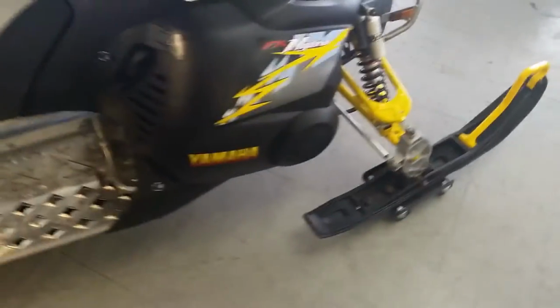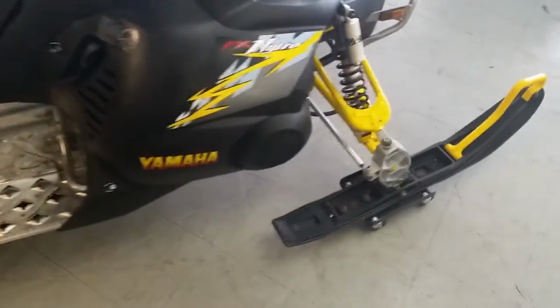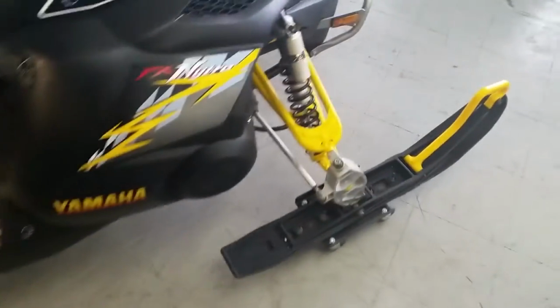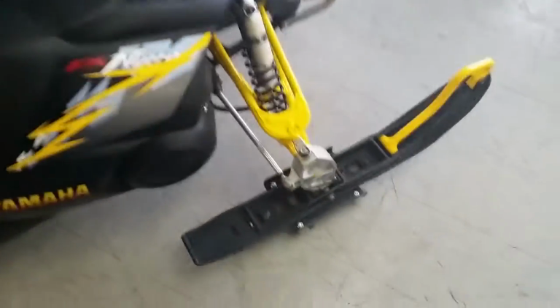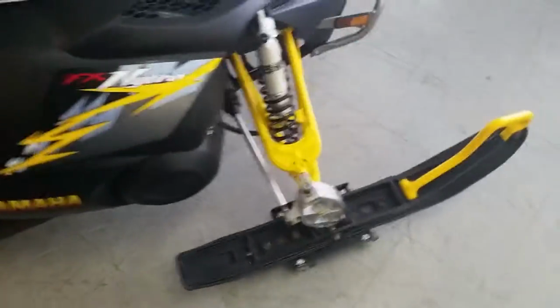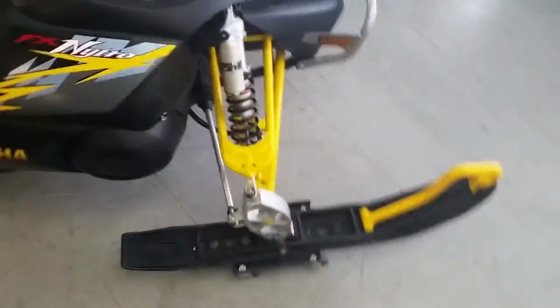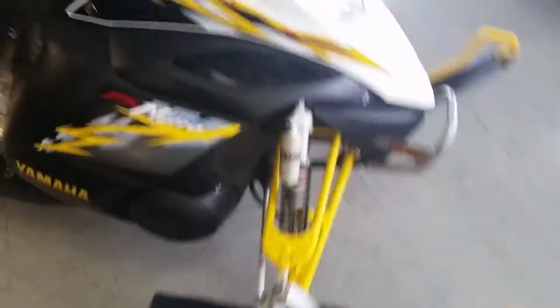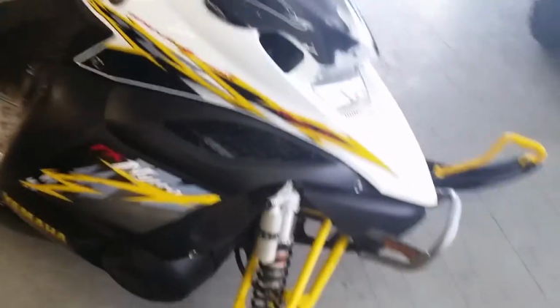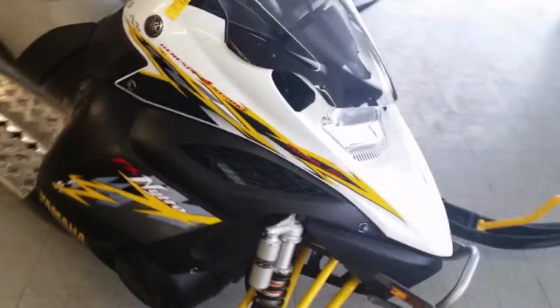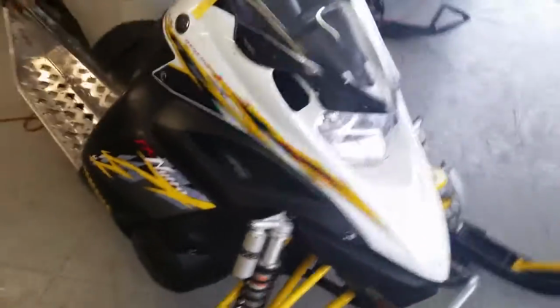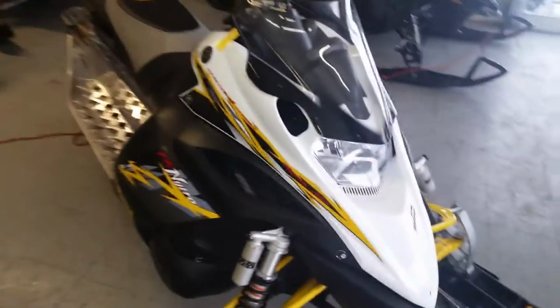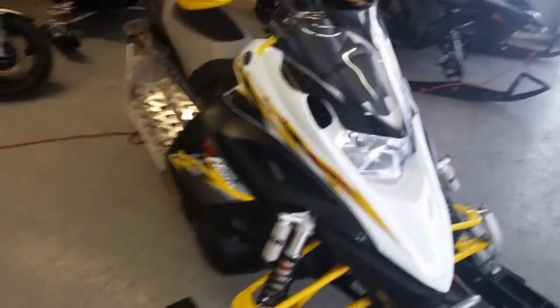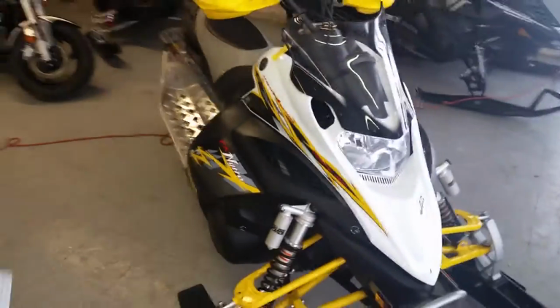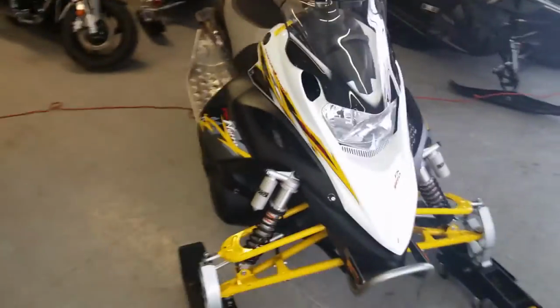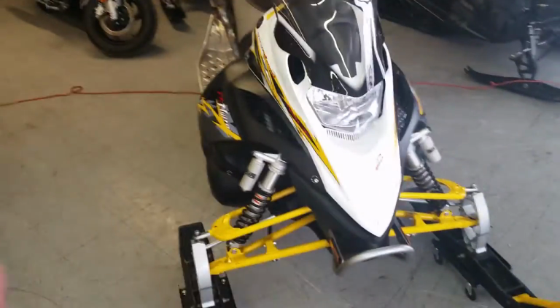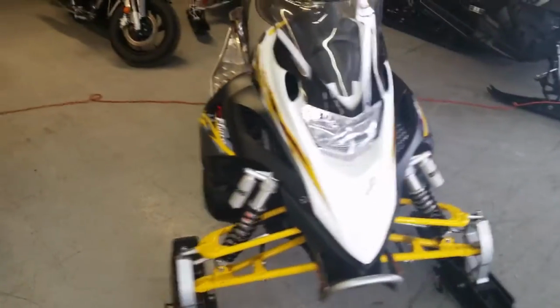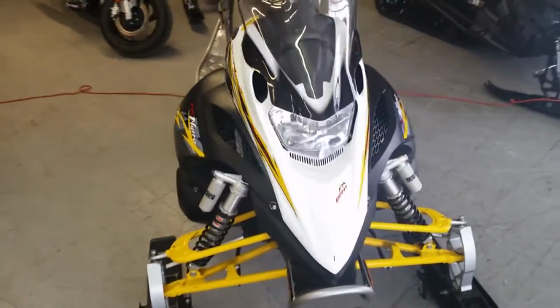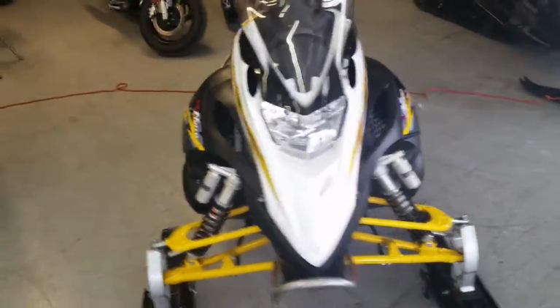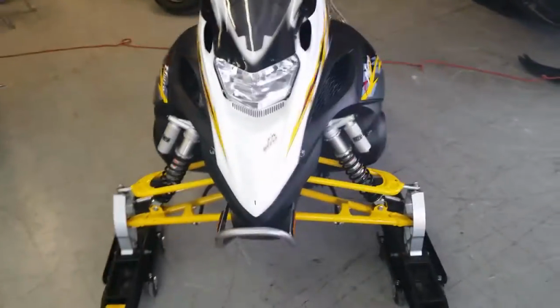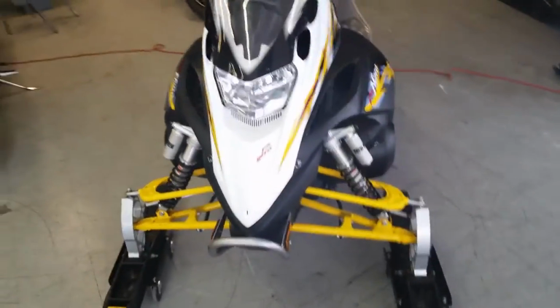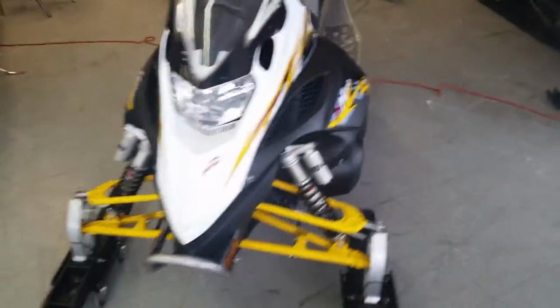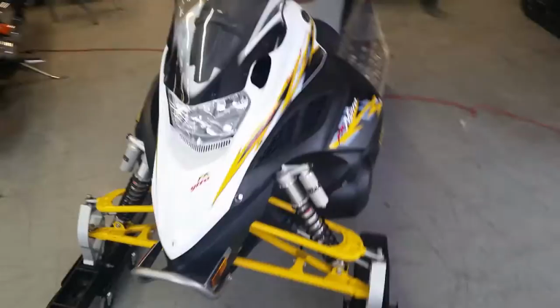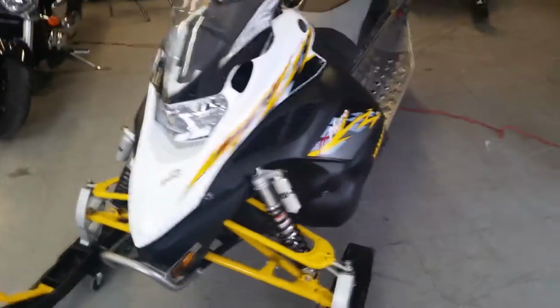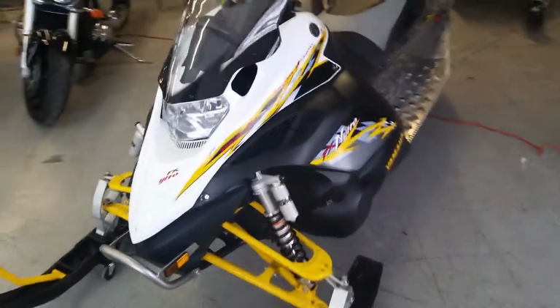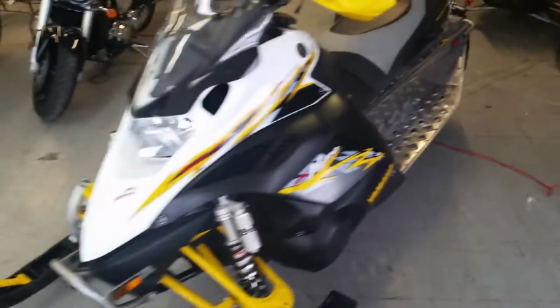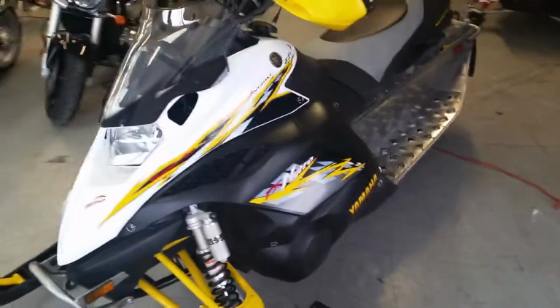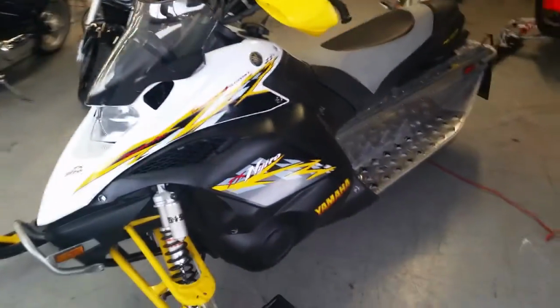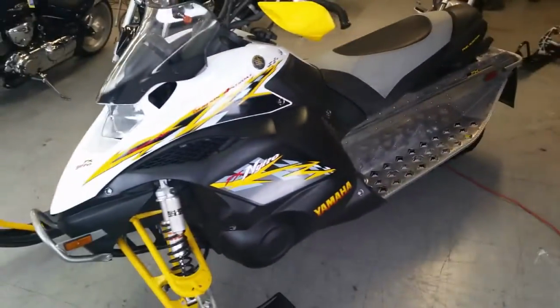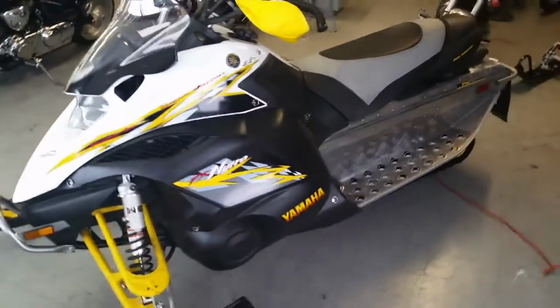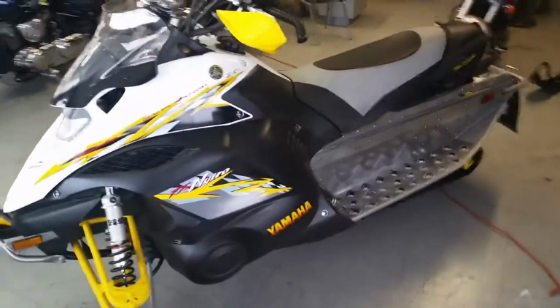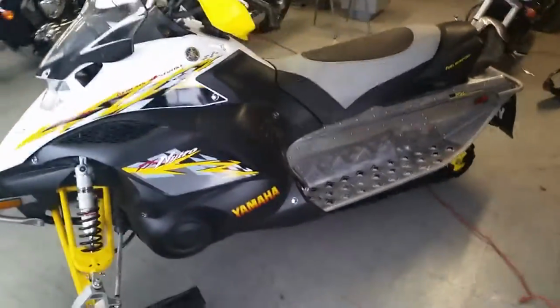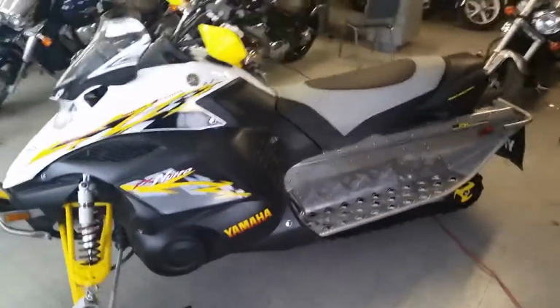This thing's ready to tear up the trails or the lakes. Visit our website ApprovalPowersports.com. We got over 430 used bikes in our showroom for sale. We got financing for everyone.